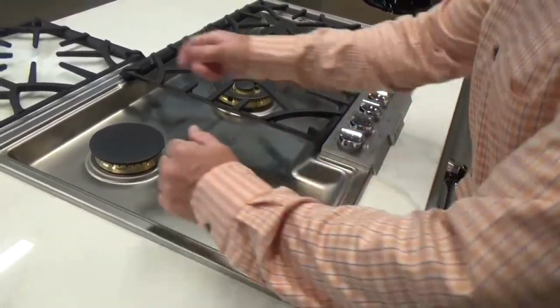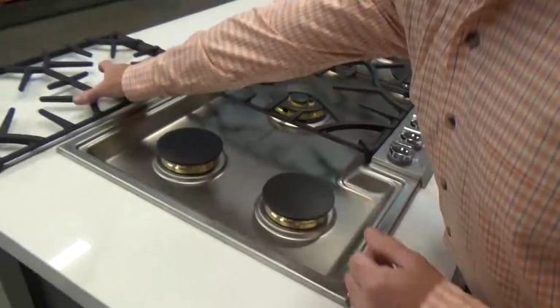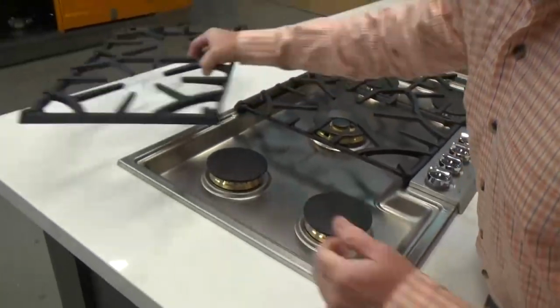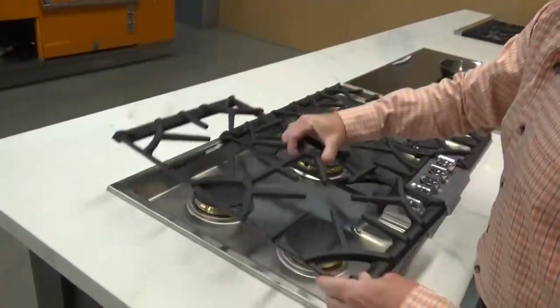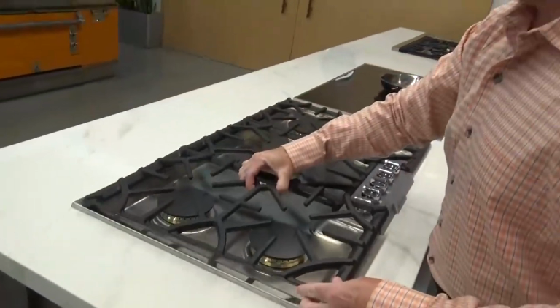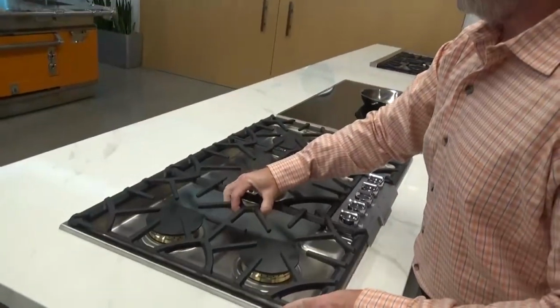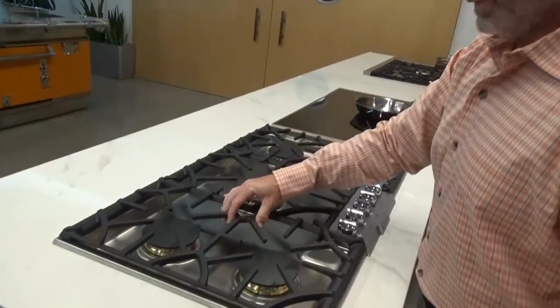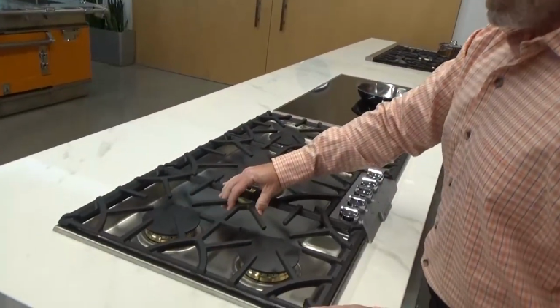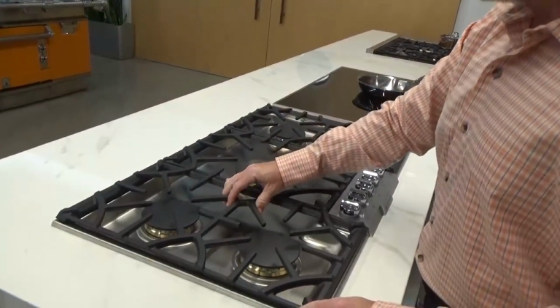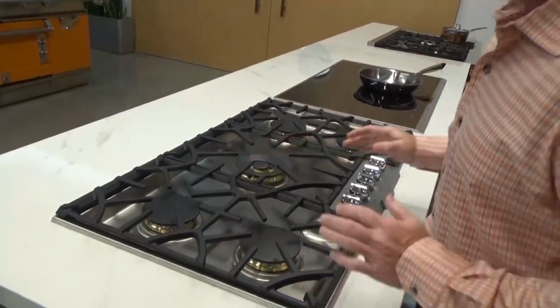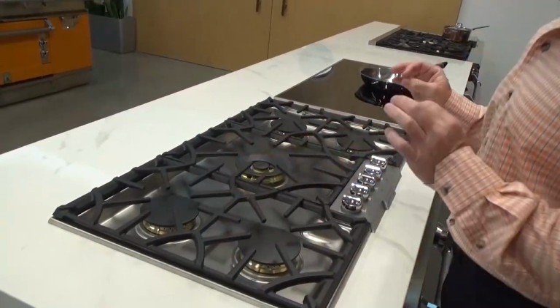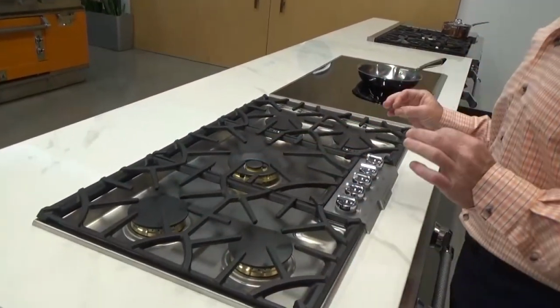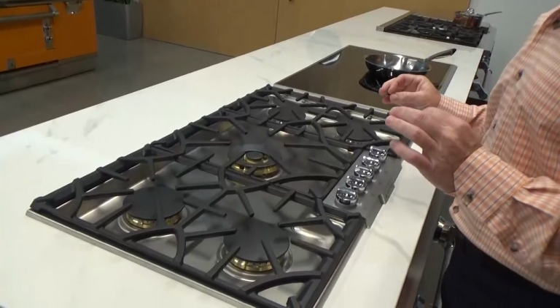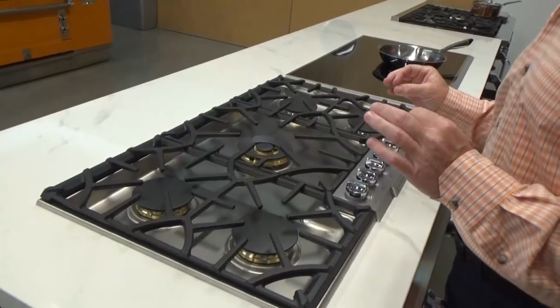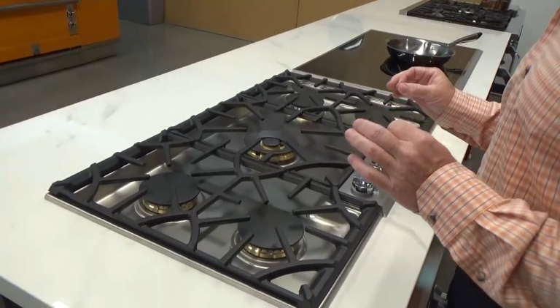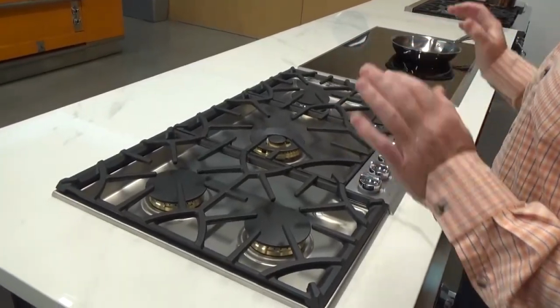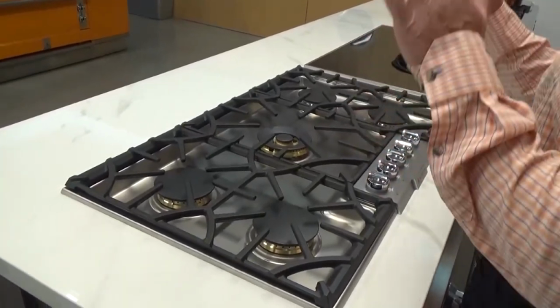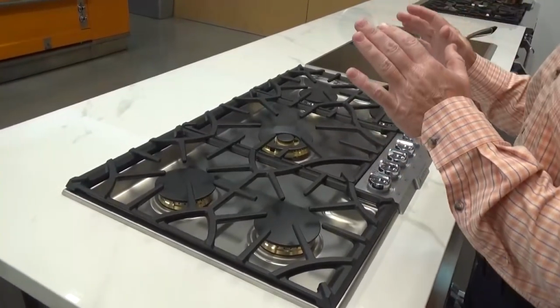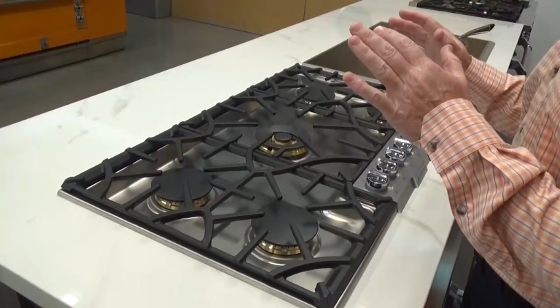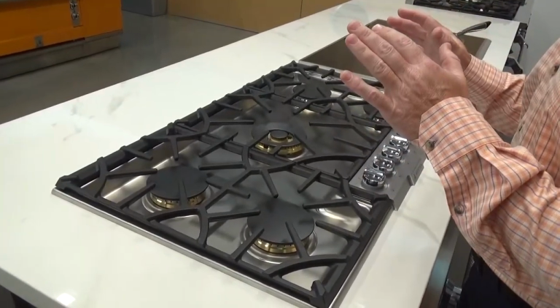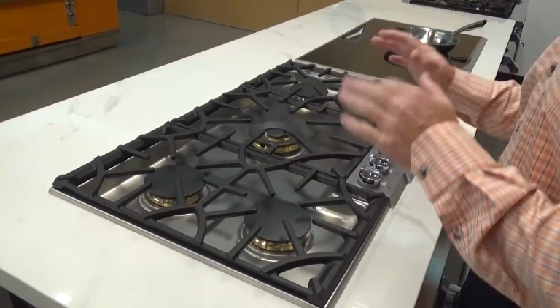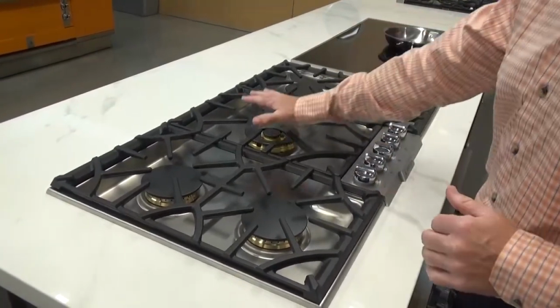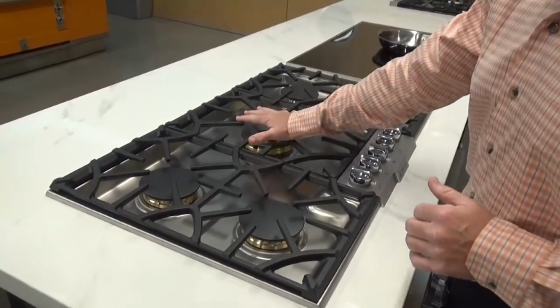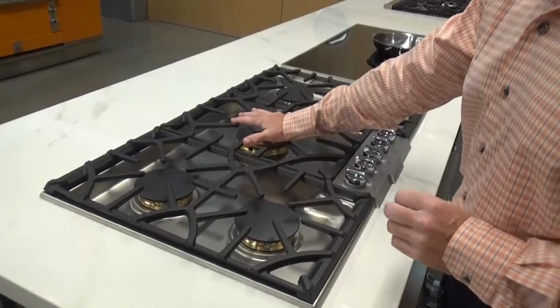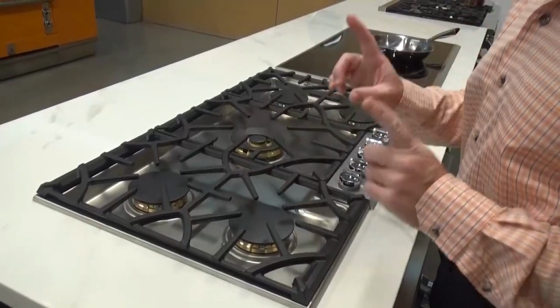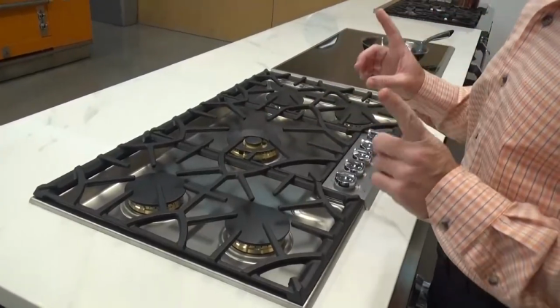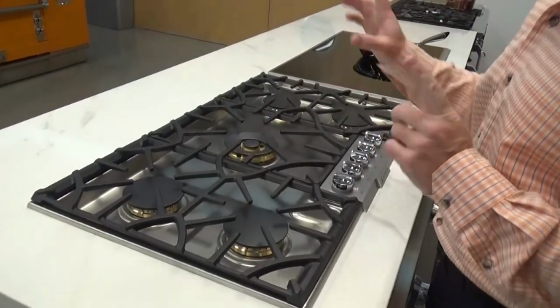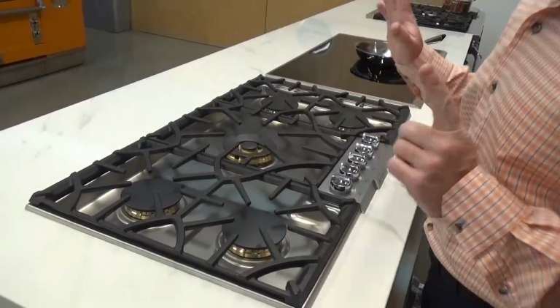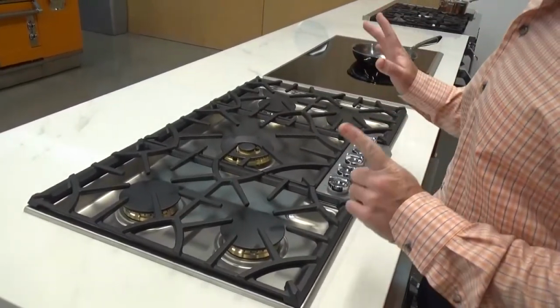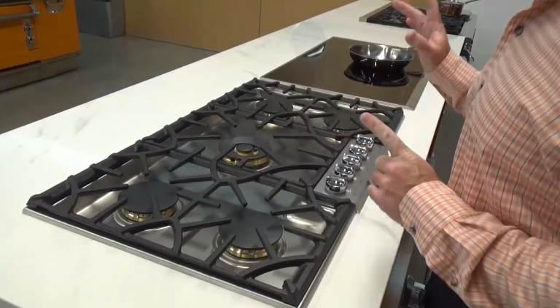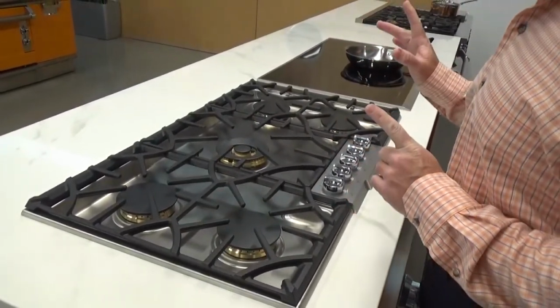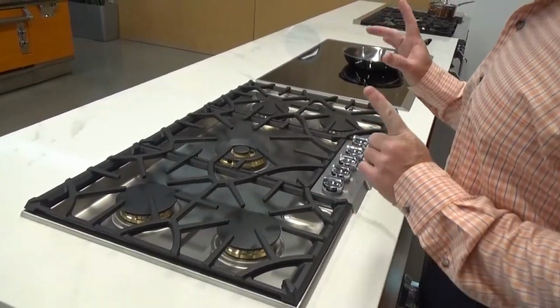On the 30-inch cooktop, what you'll find is two 10,500 BTU burners and then two 8,000 BTU burners. But the center on the 30-inch will be a 20,000 BTU unit.